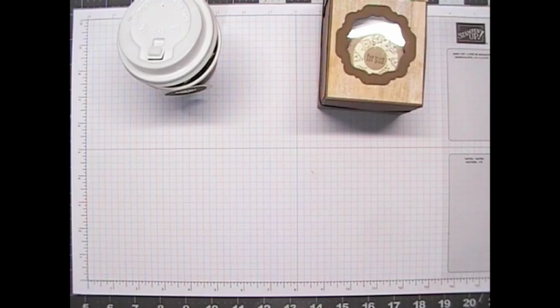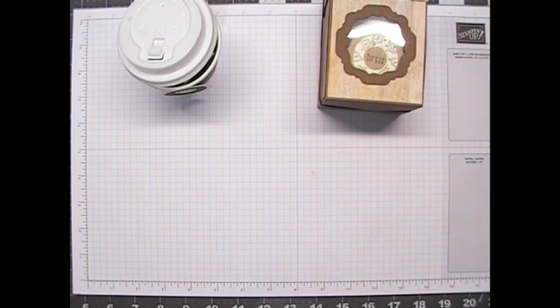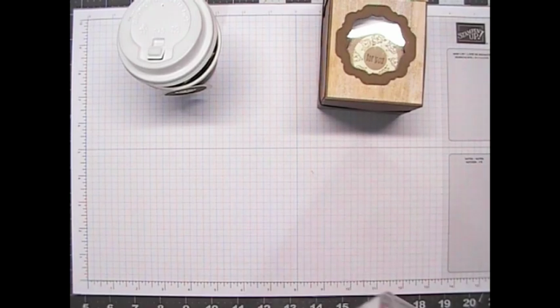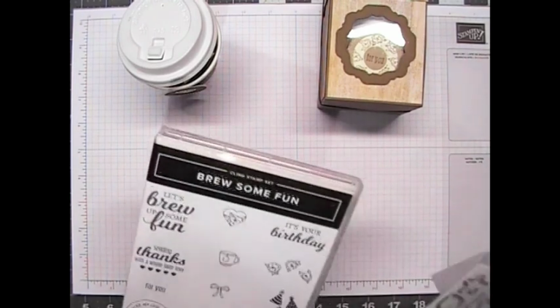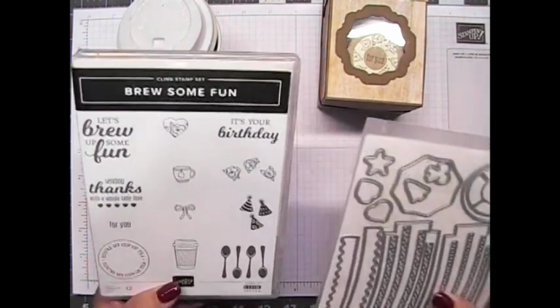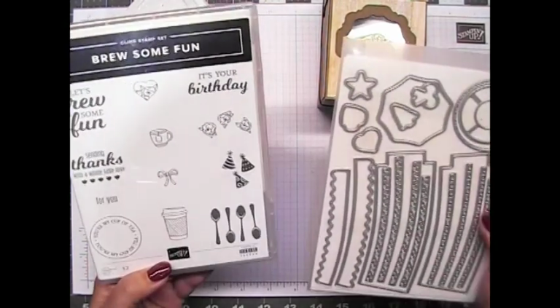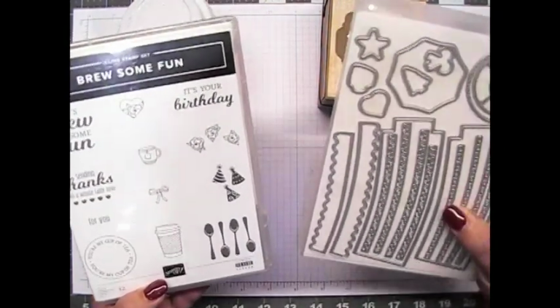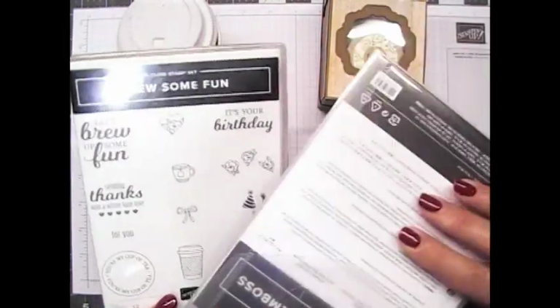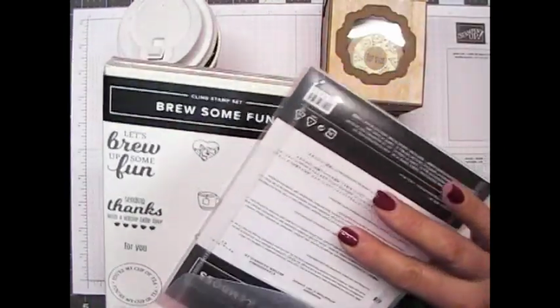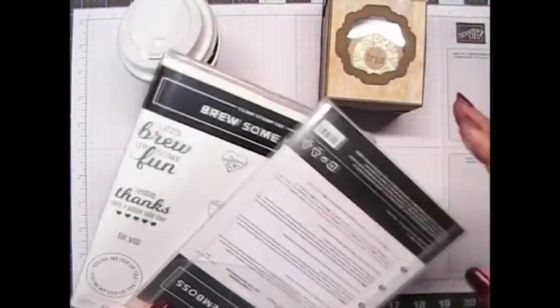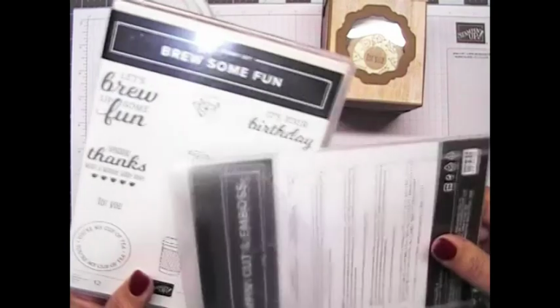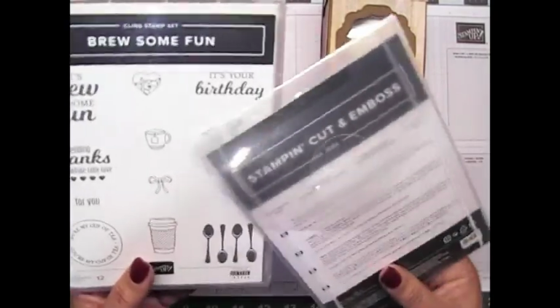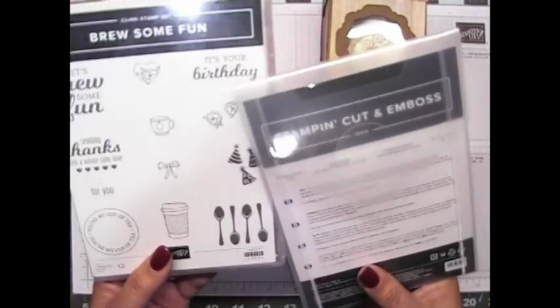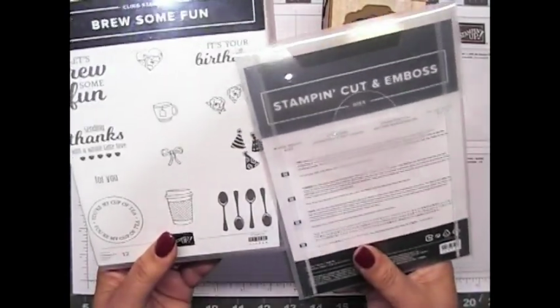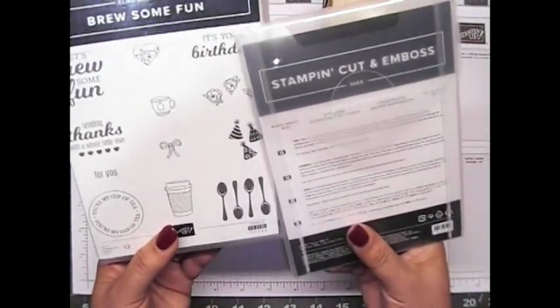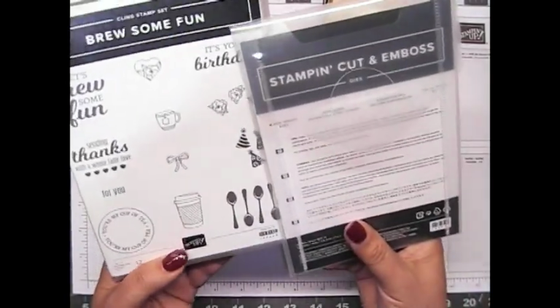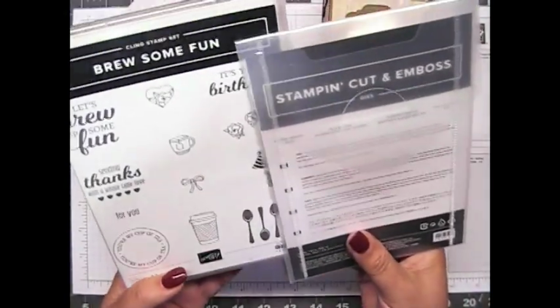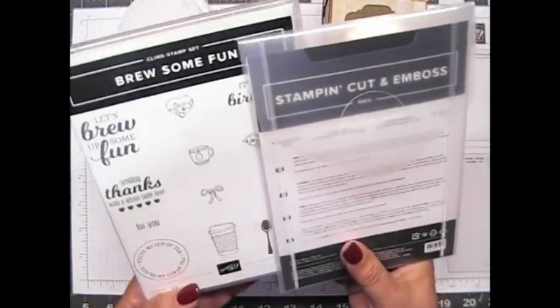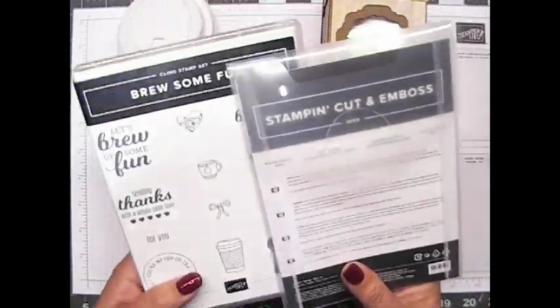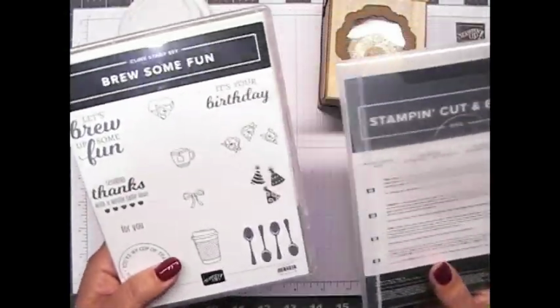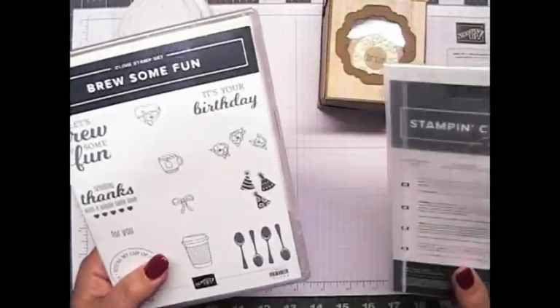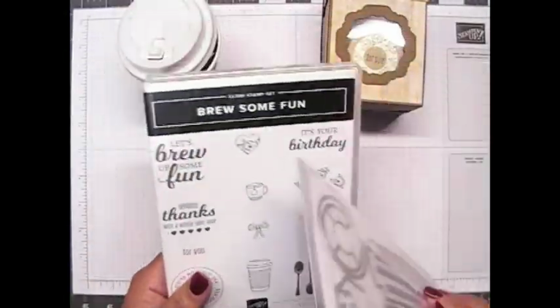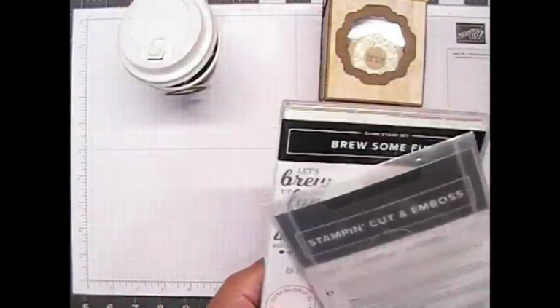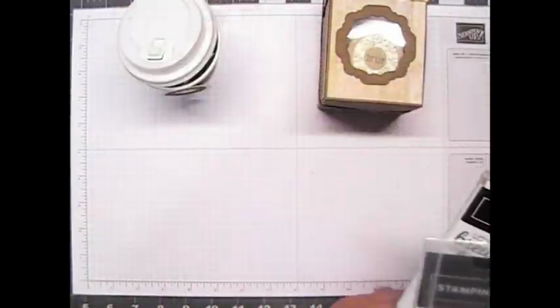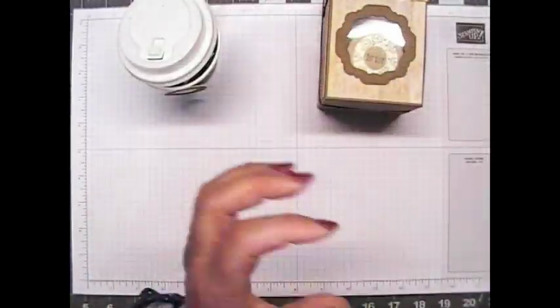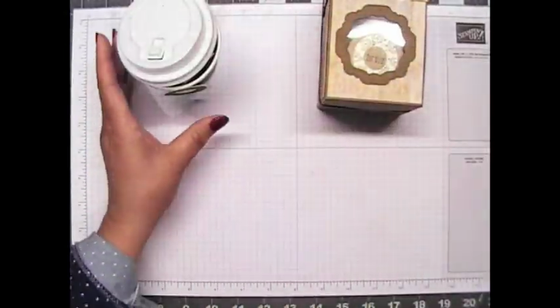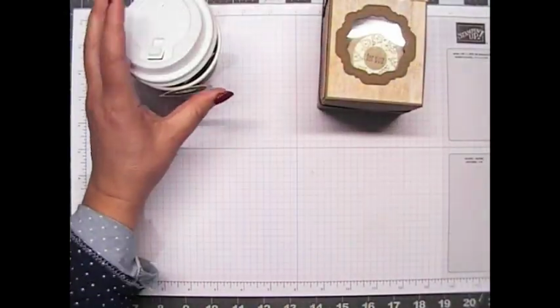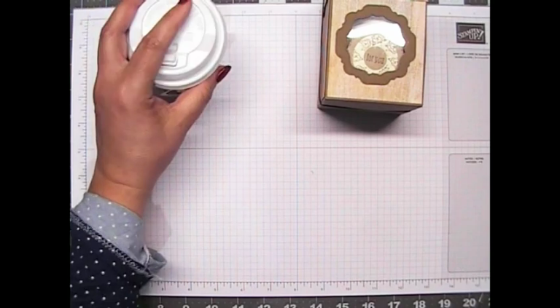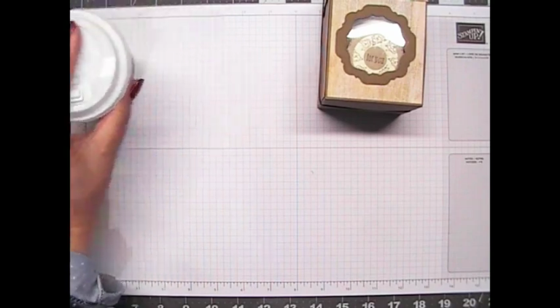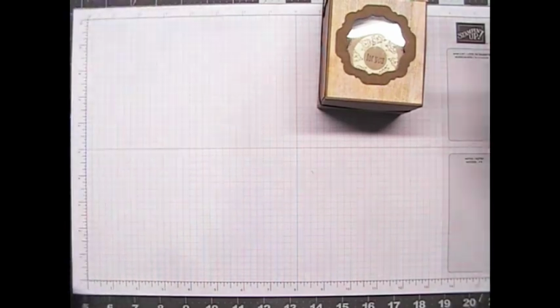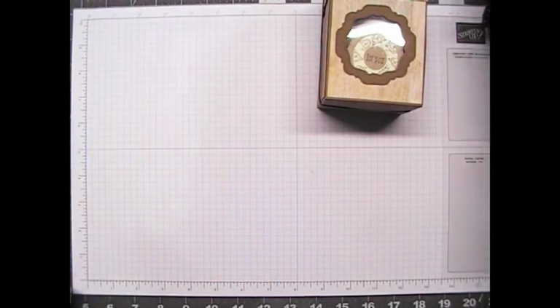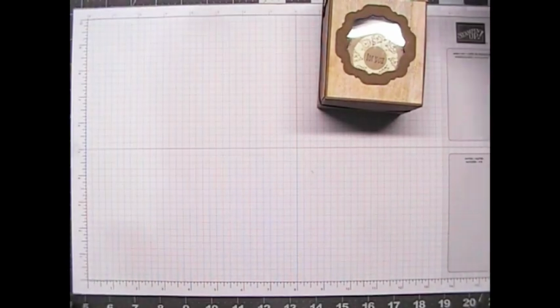These mini coffee cups coordinate with one of our stamp sets and die sets, and that is called Brew Some Fun, and the dies are called Warm Wraps. I'm going to go ahead and decorate one of these cups, but we're going to also do a box.